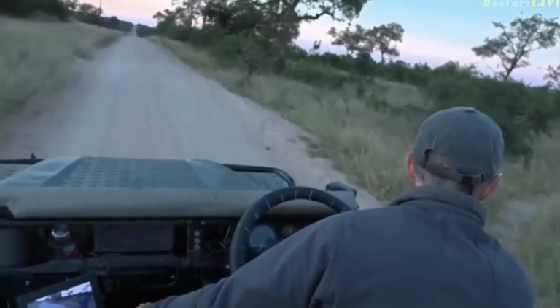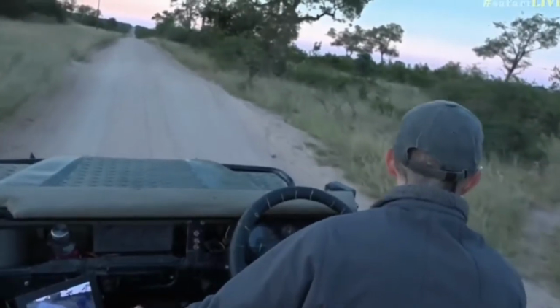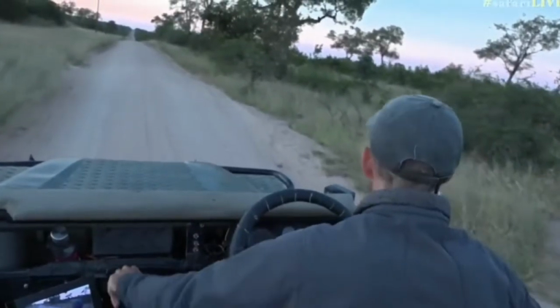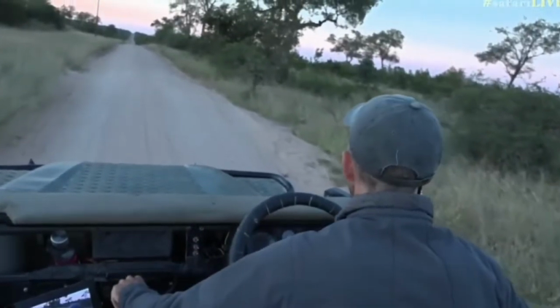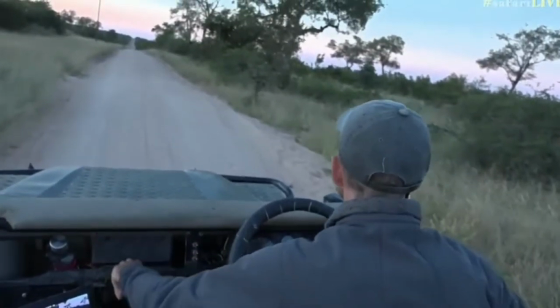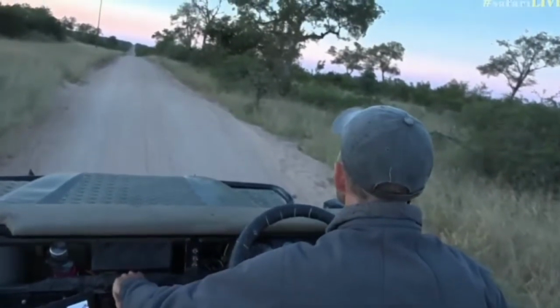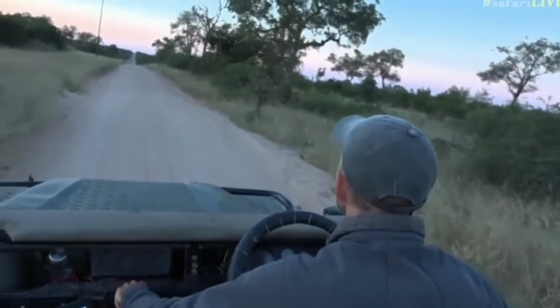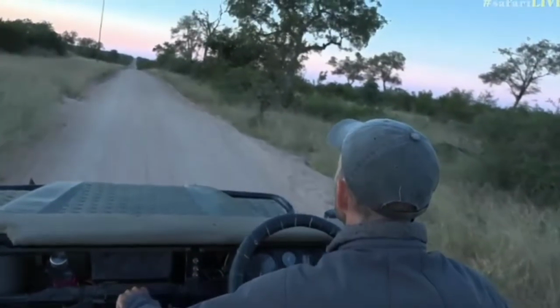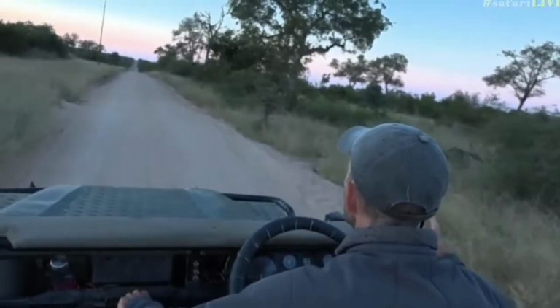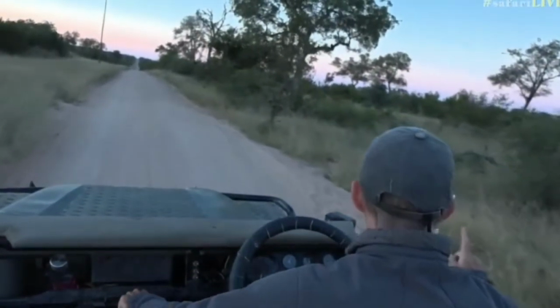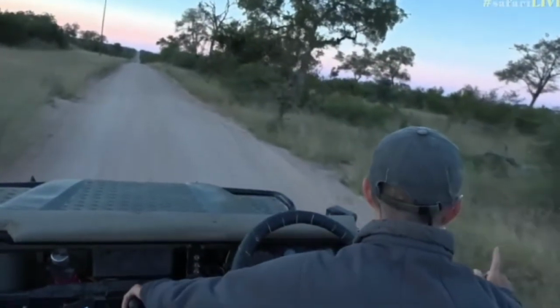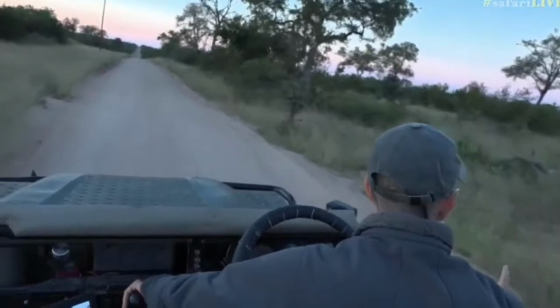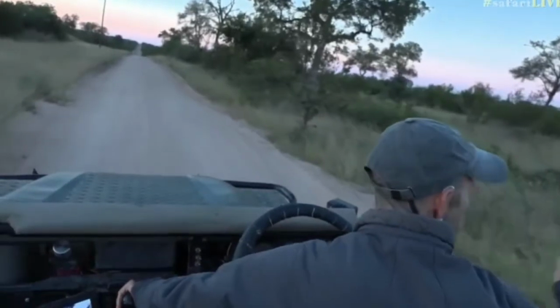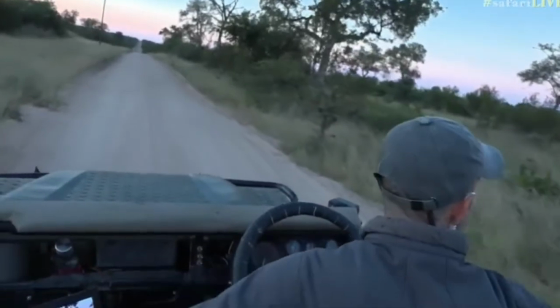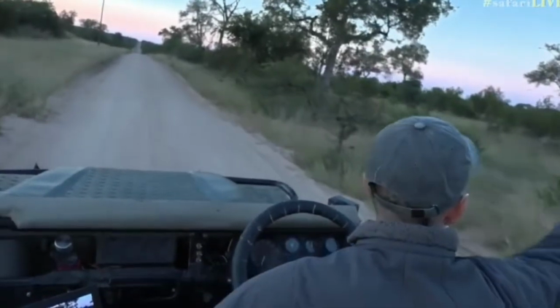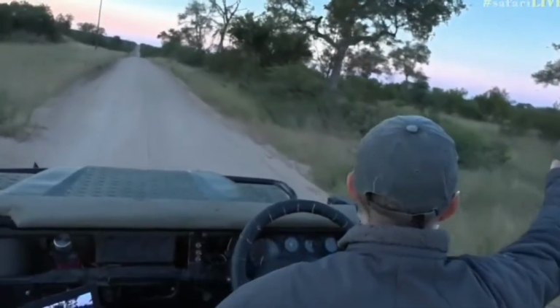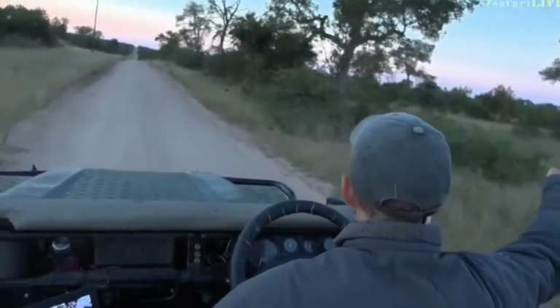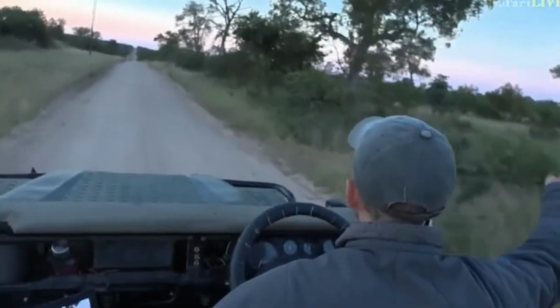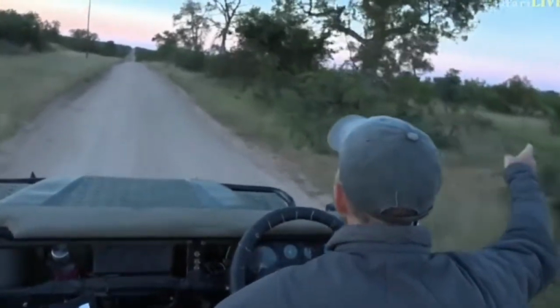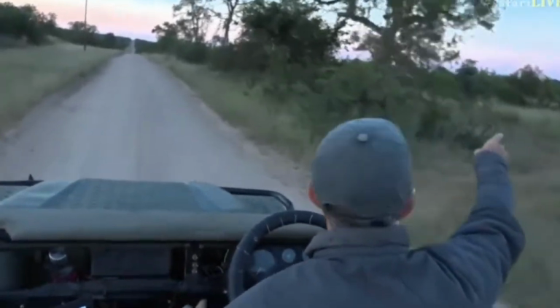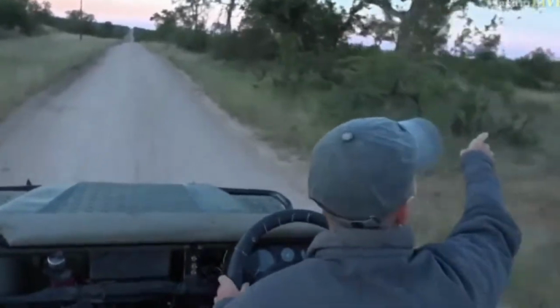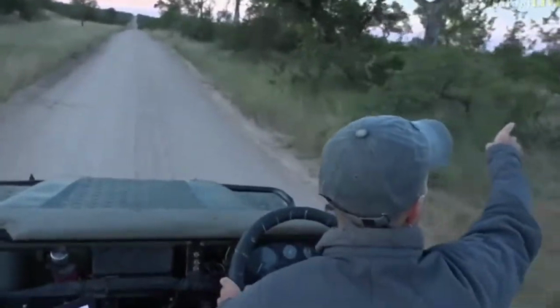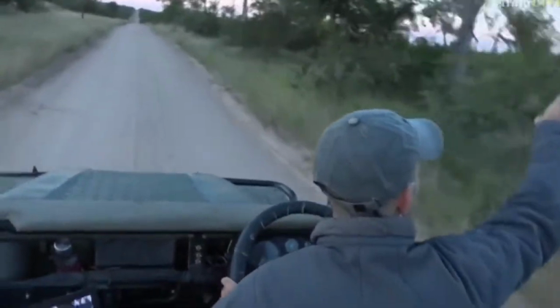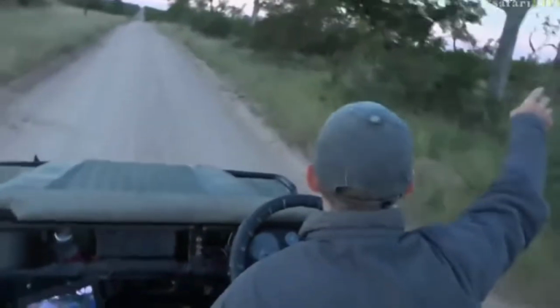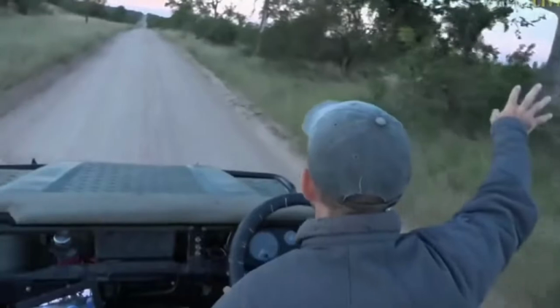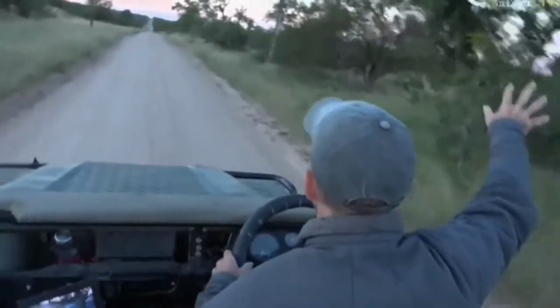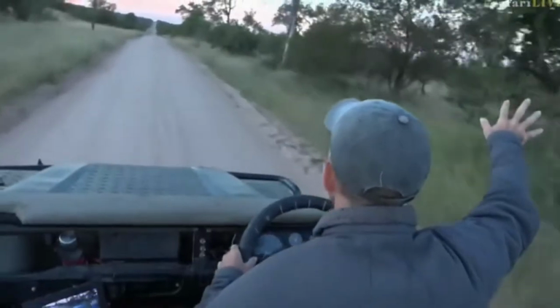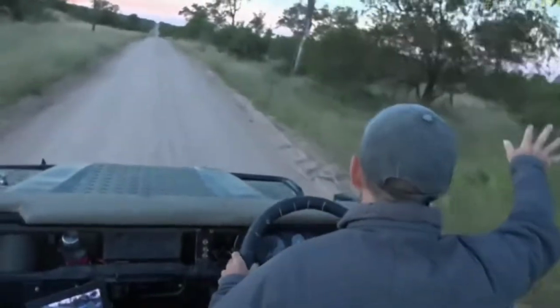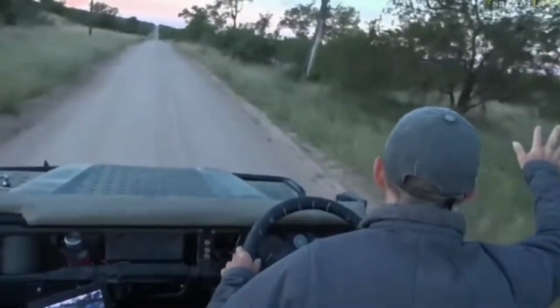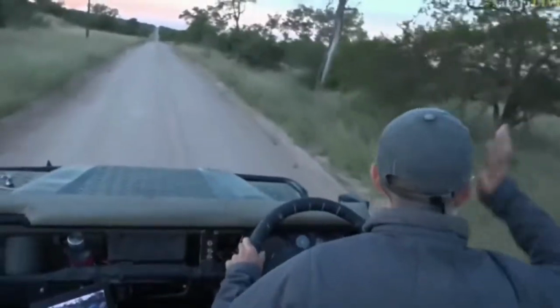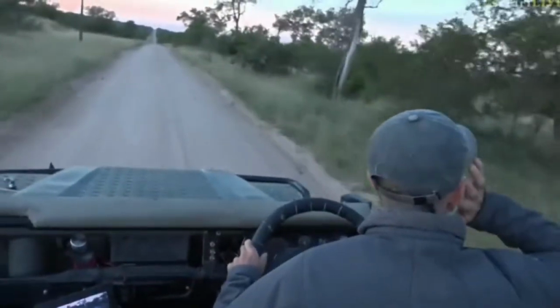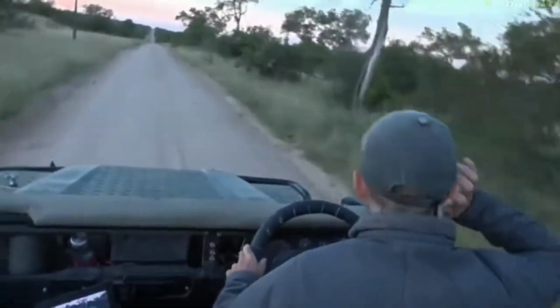Here are the elephant tracks. I'm going to just keep going because I think they did go into Simbambili, but they probably encountered the elephants just over here. Let's just keep driving along.